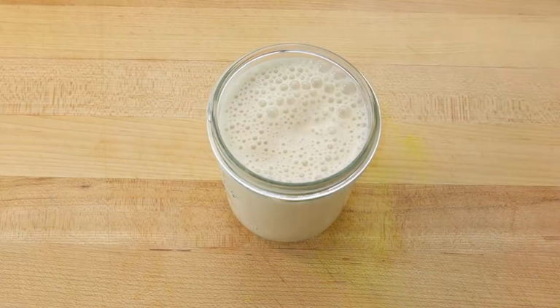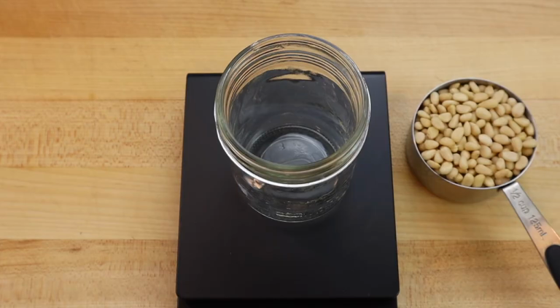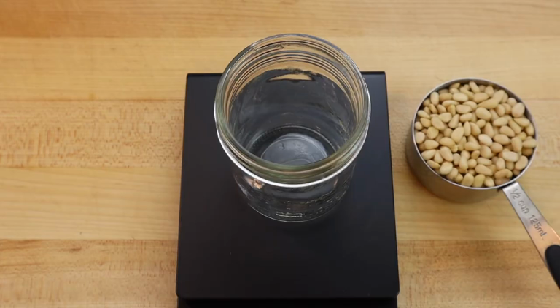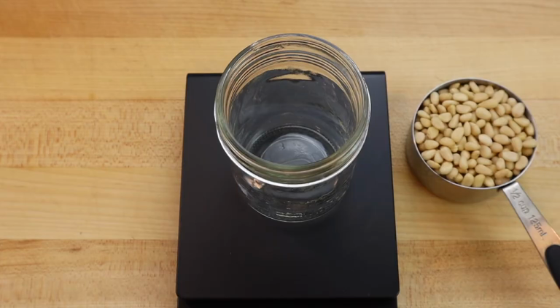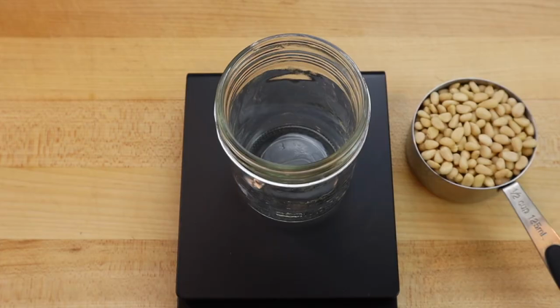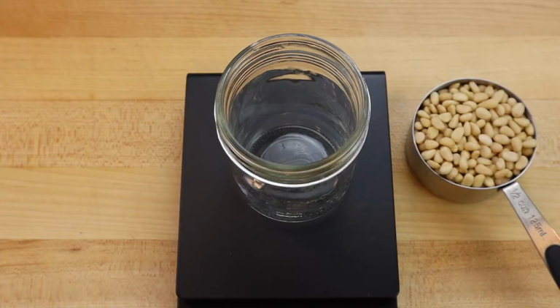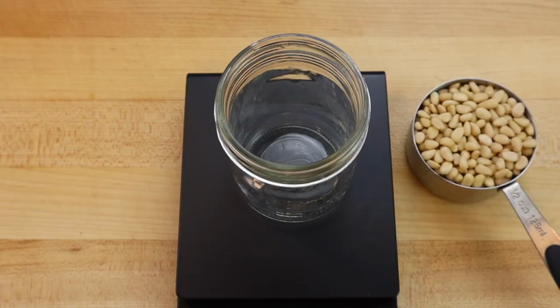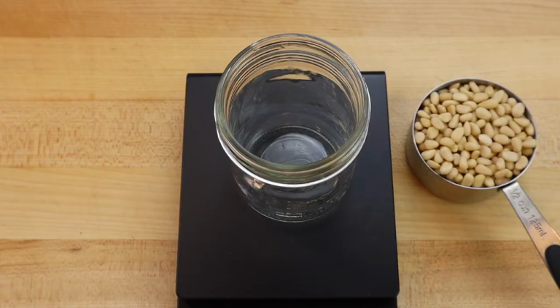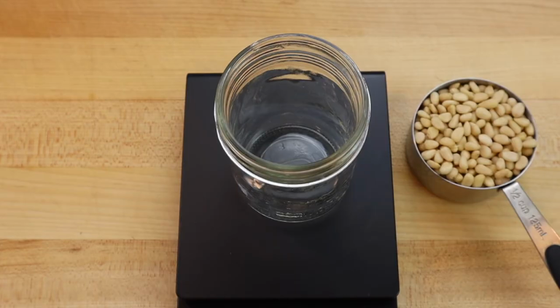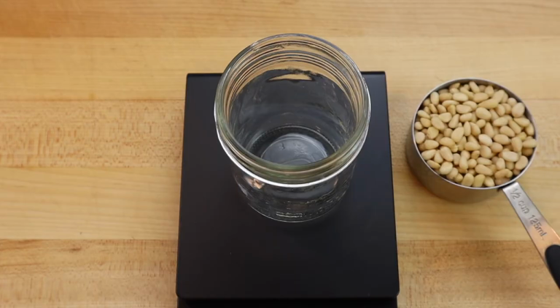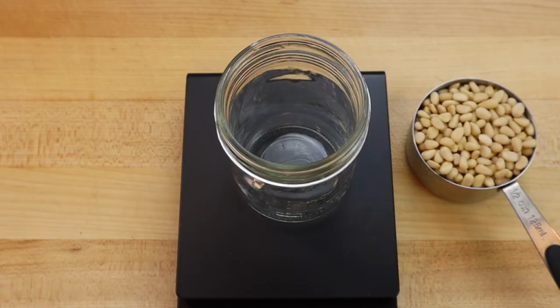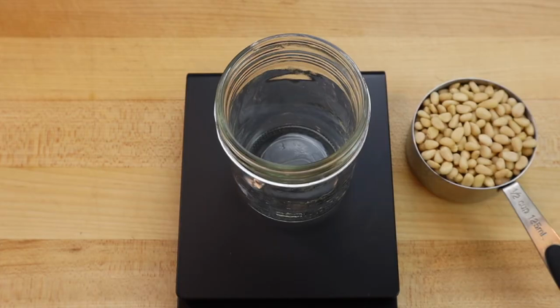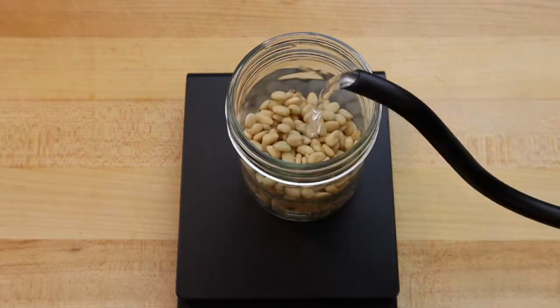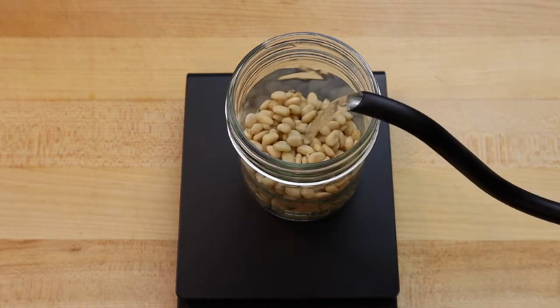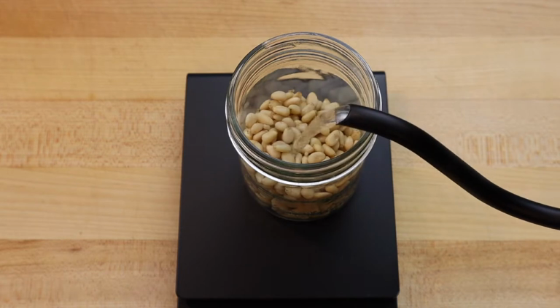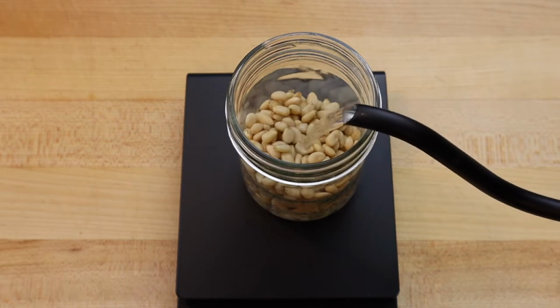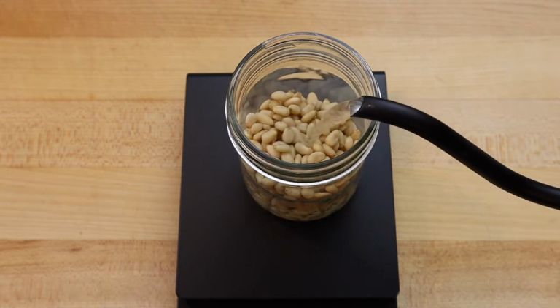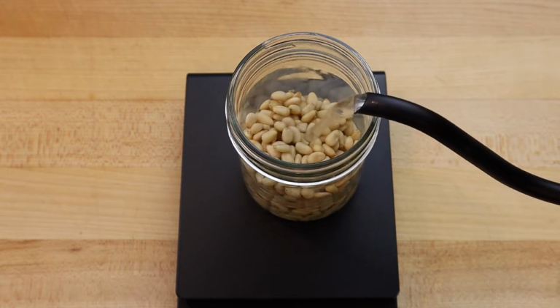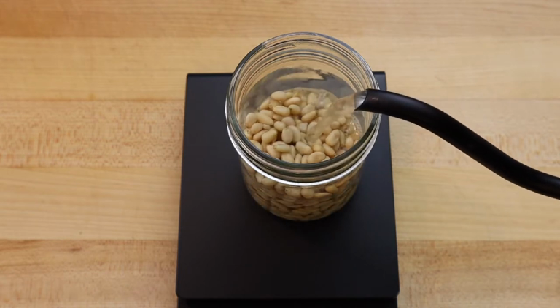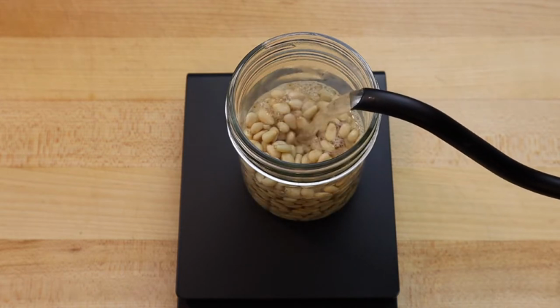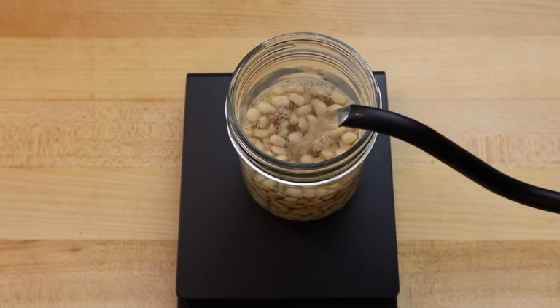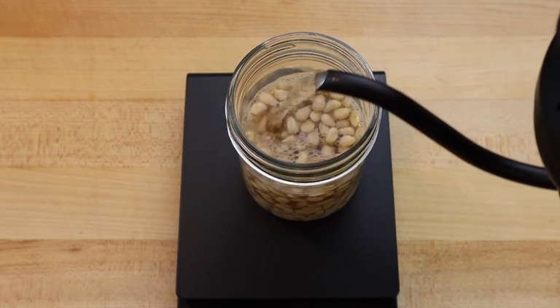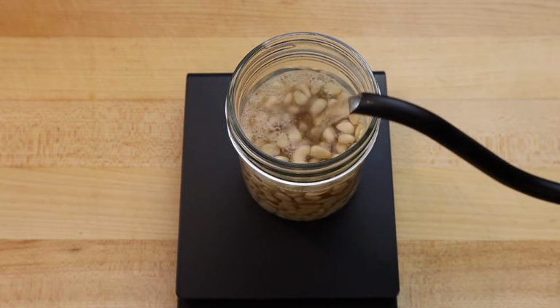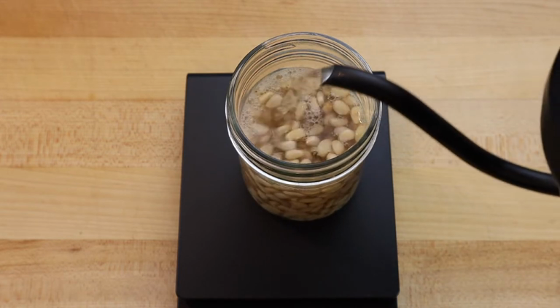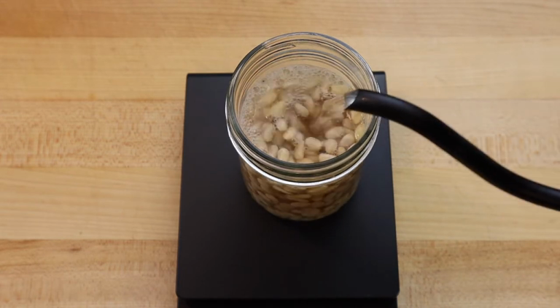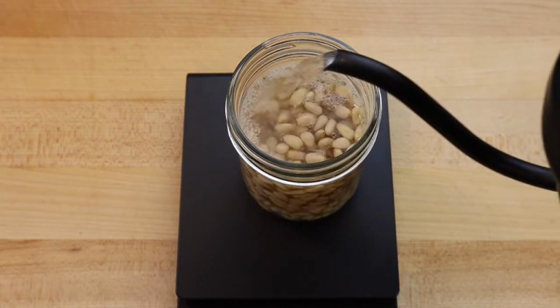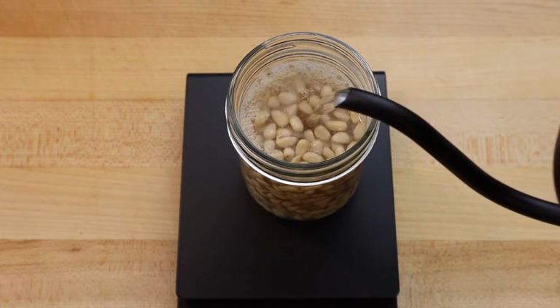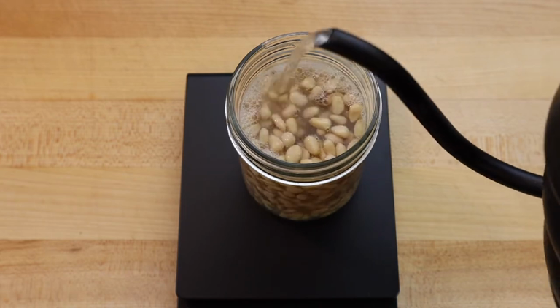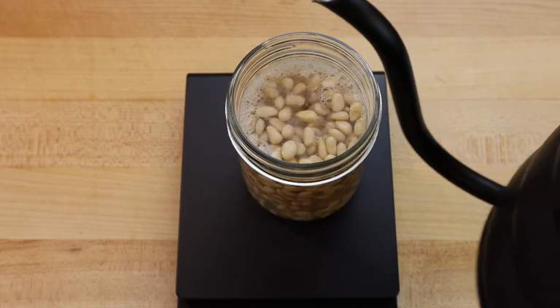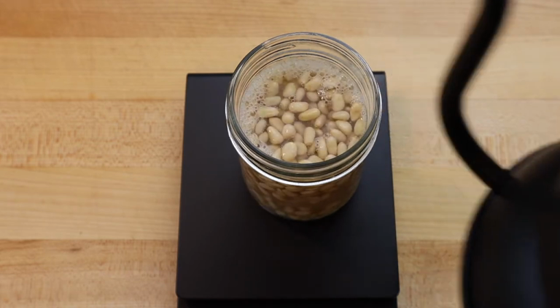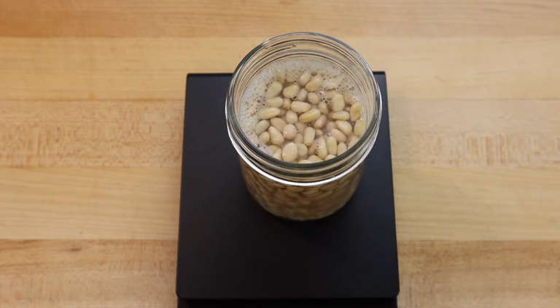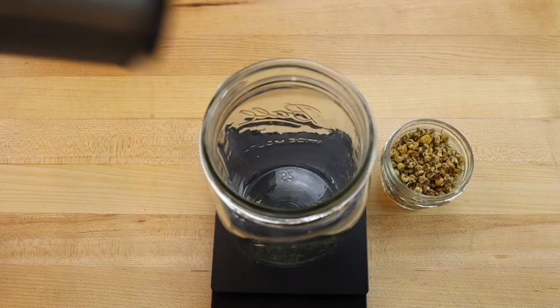first we need to remove the pine nuts' protective enzymes that interfere with digestion by soaking the edible seeds overnight in the refrigerator. Scale 70 grams of pine nuts and pour boiling water over top.